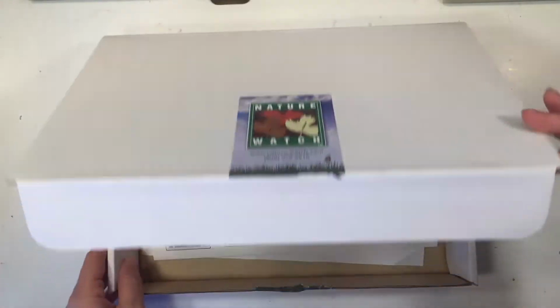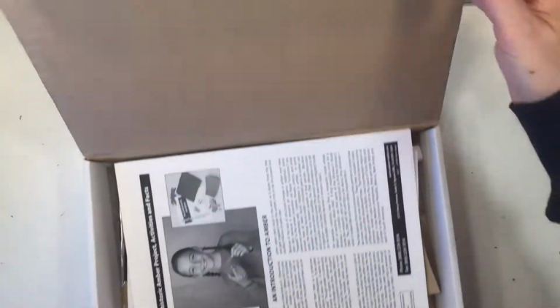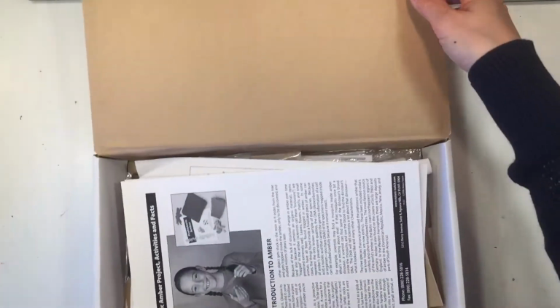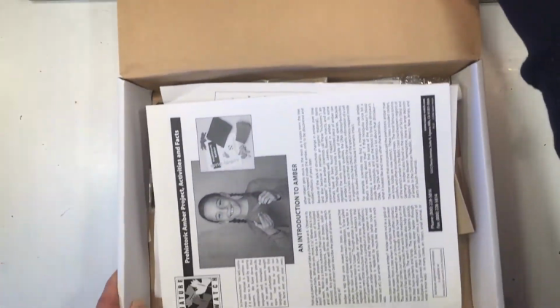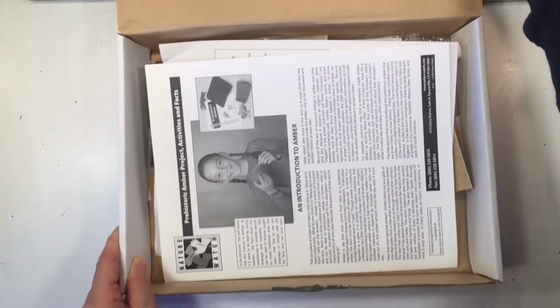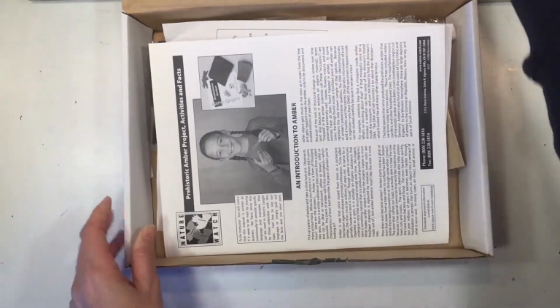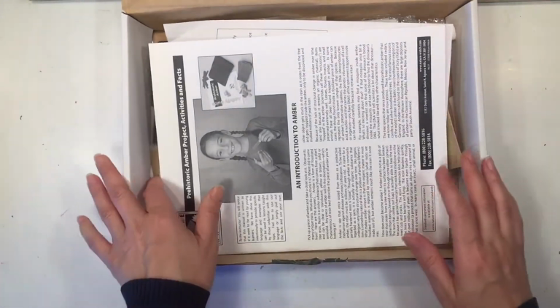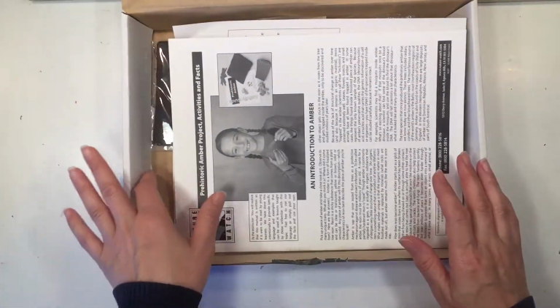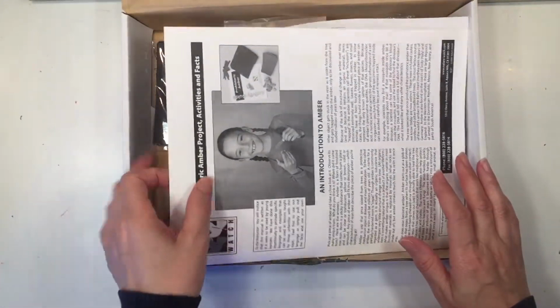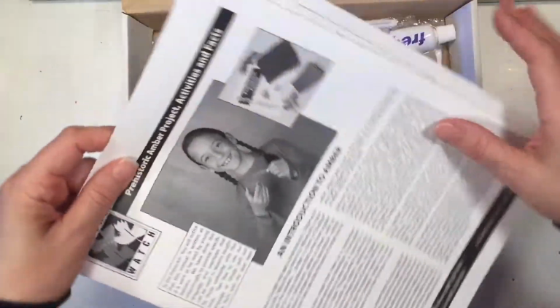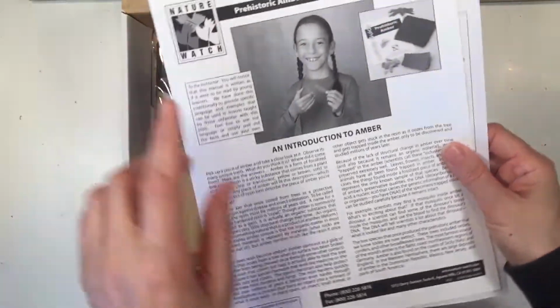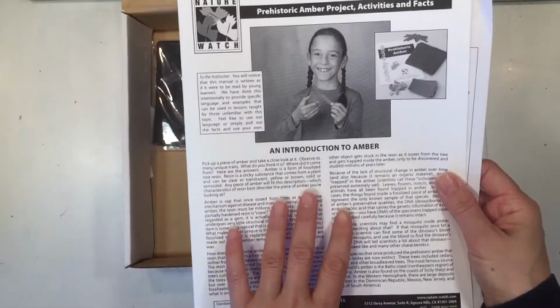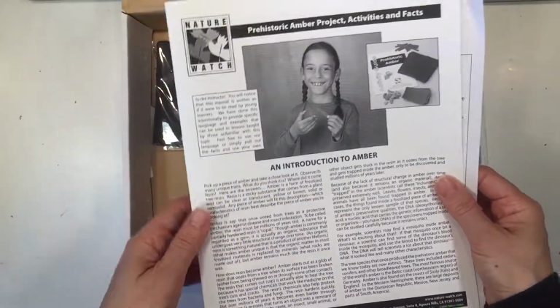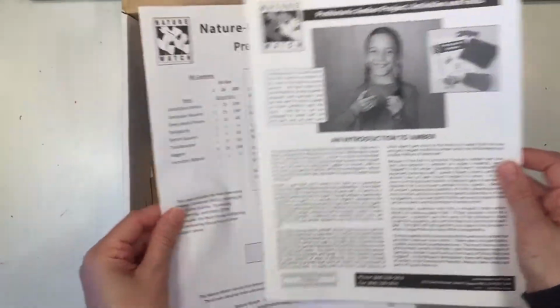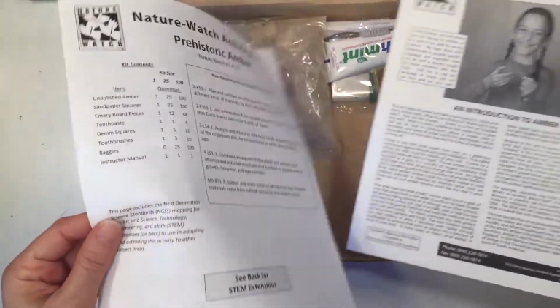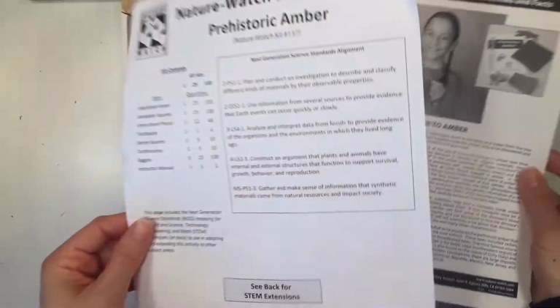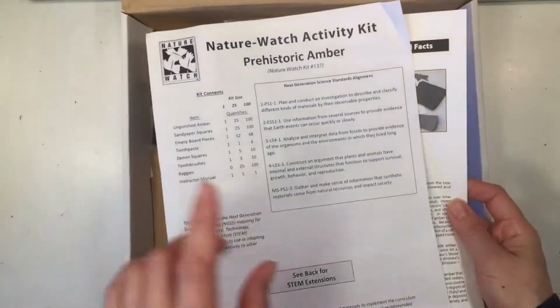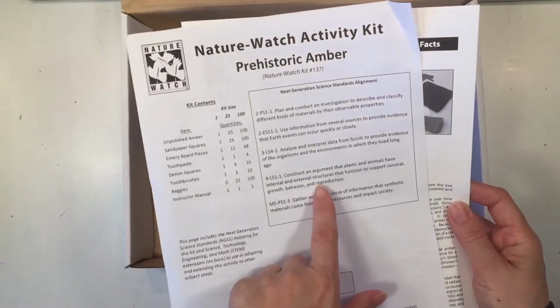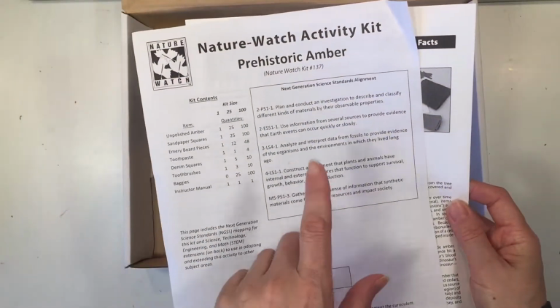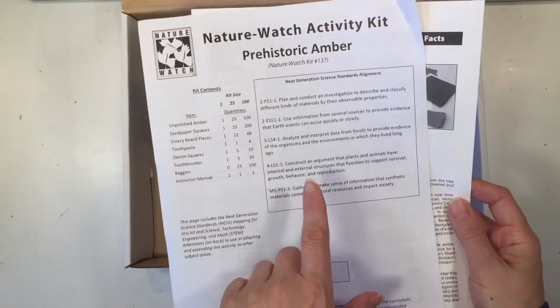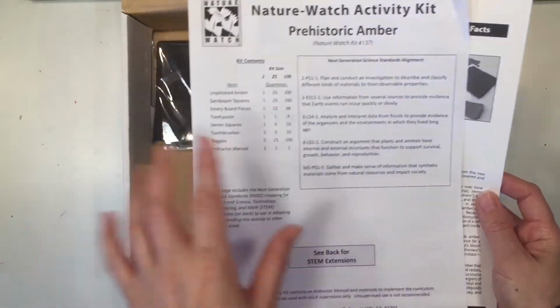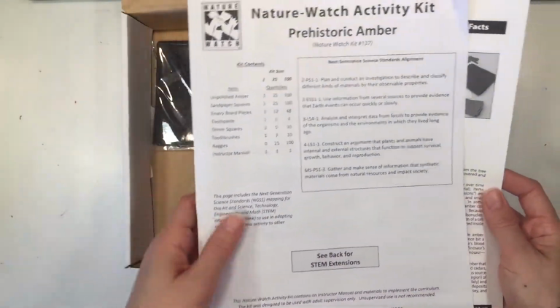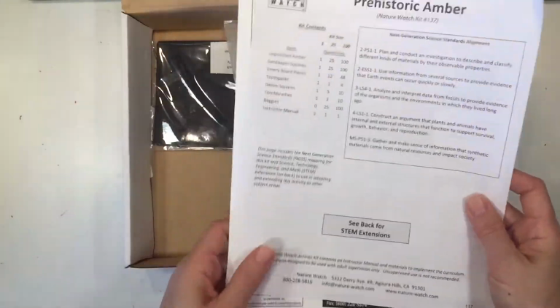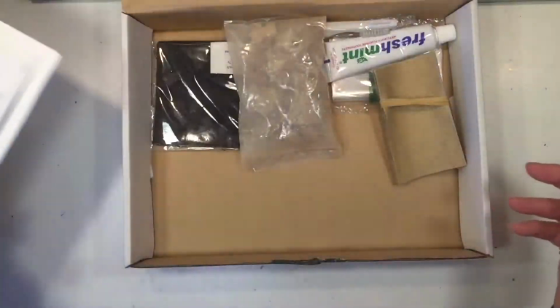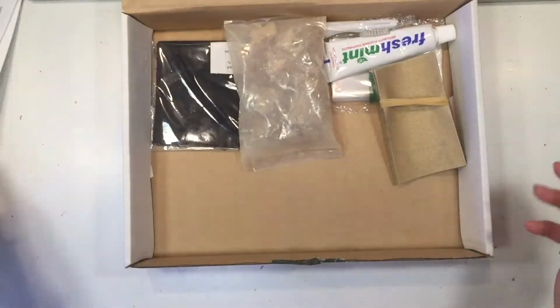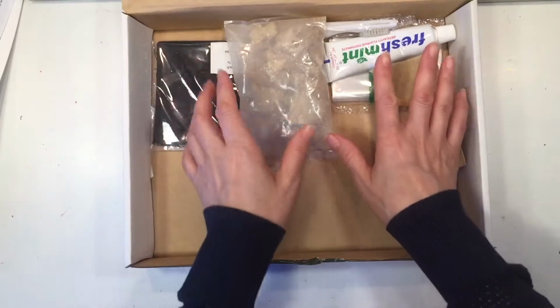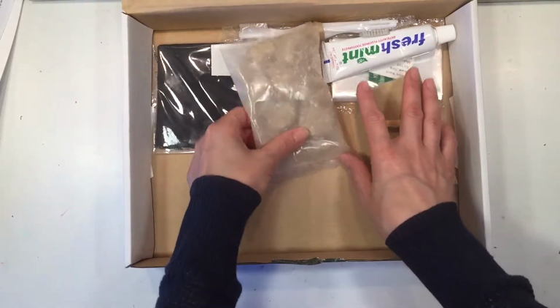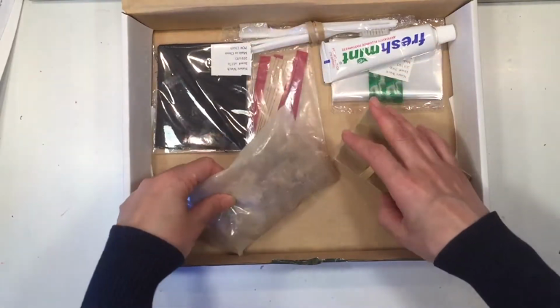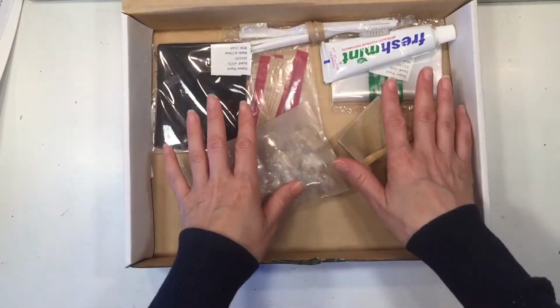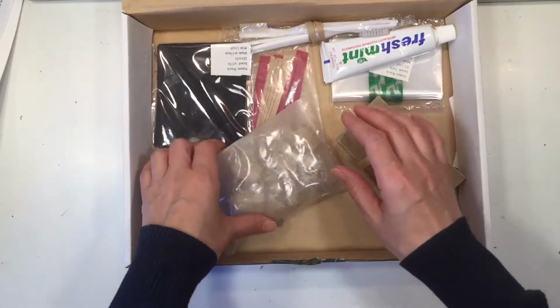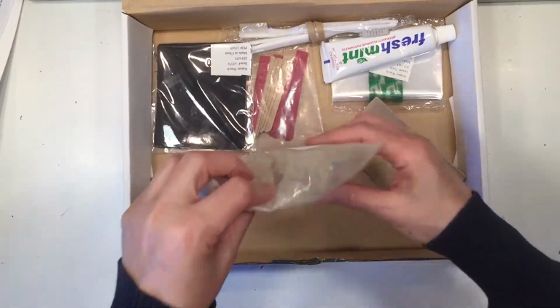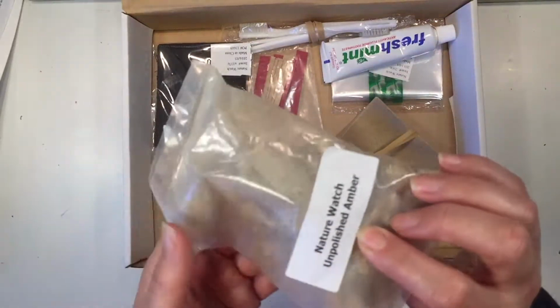This is a classroom kit, so it comes with materials for 25 students. The kit comes with information about the project as well as additional information about how the project meets the state standards, and of course it comes with all the materials that you're going to need.